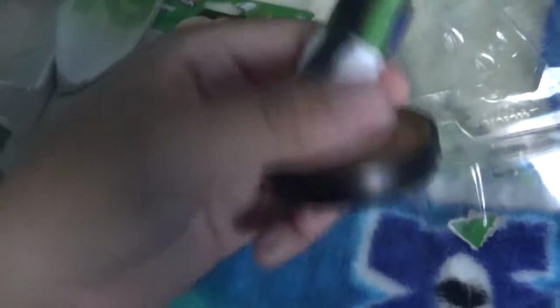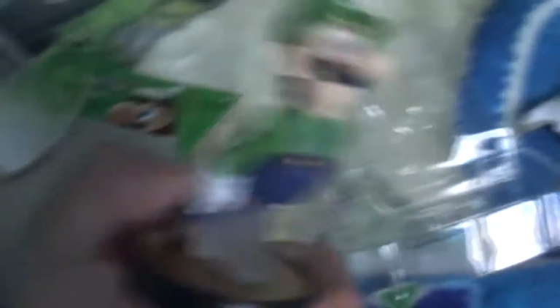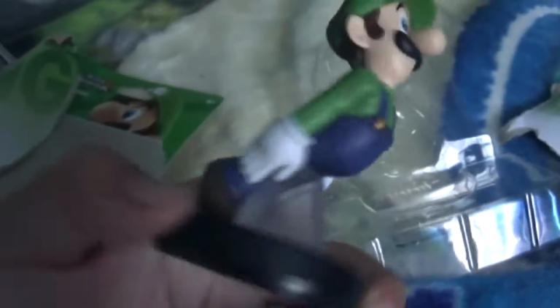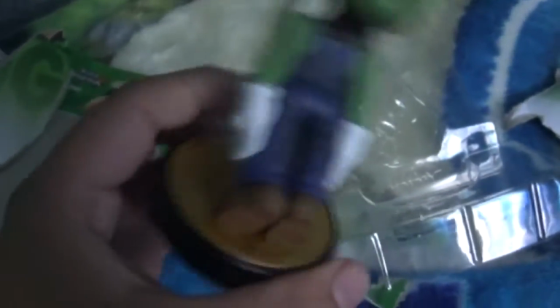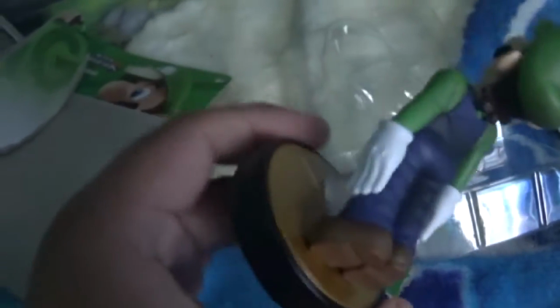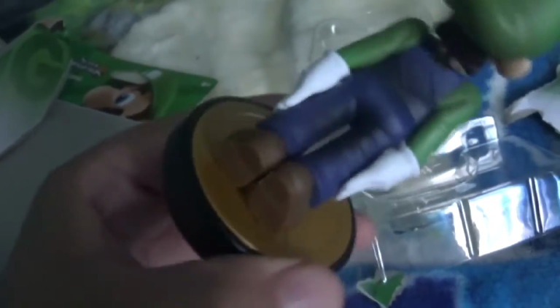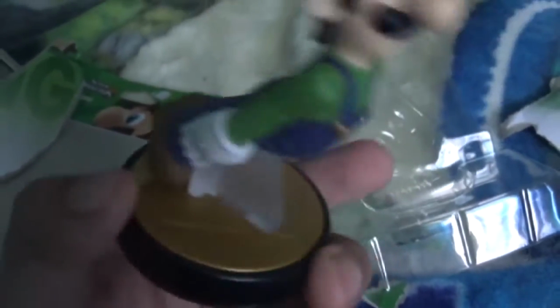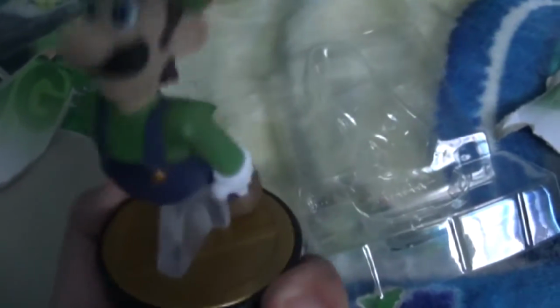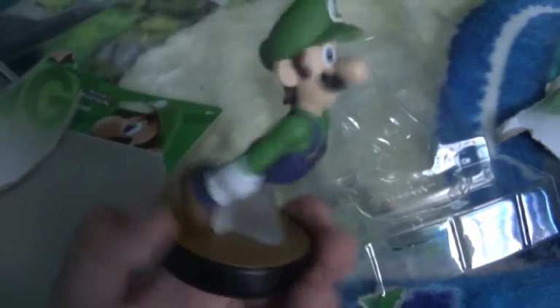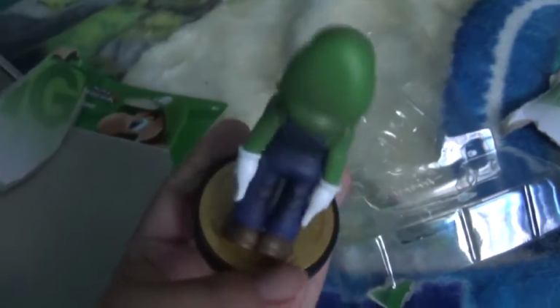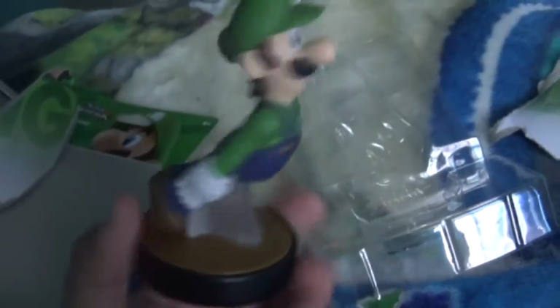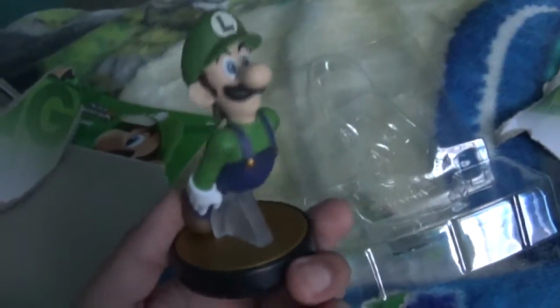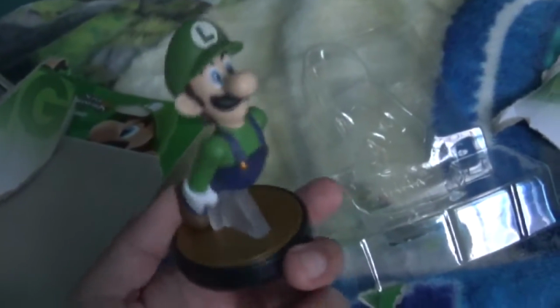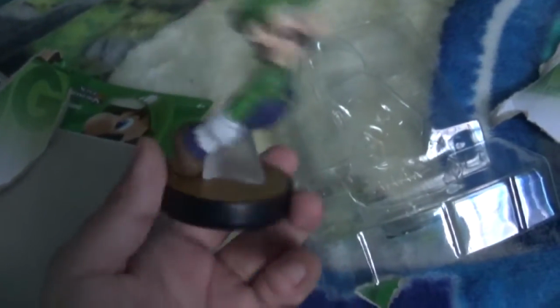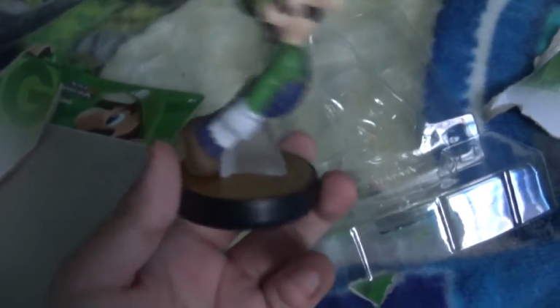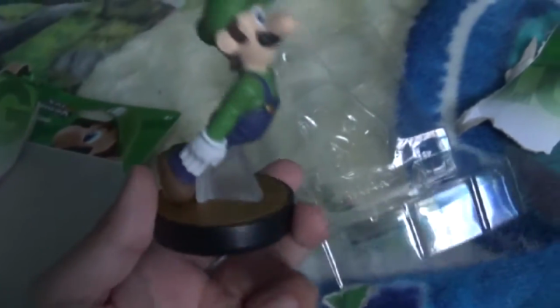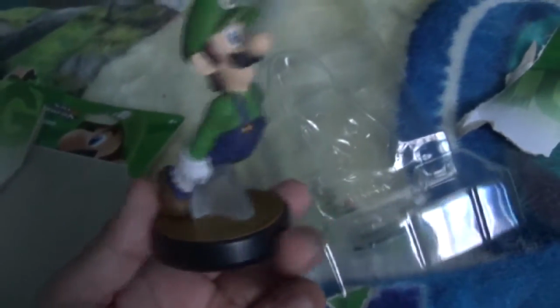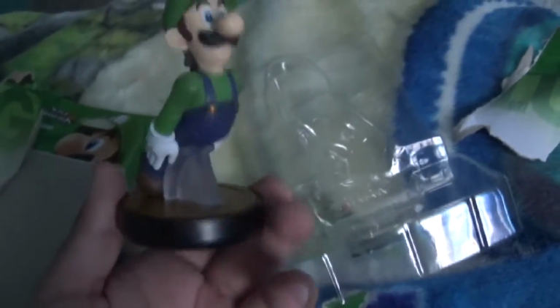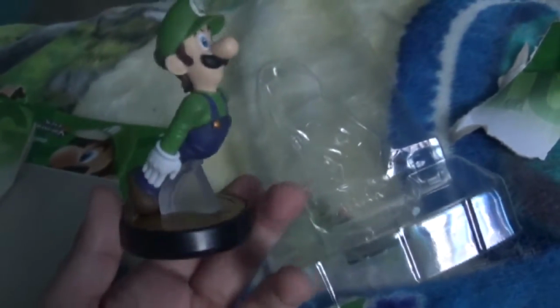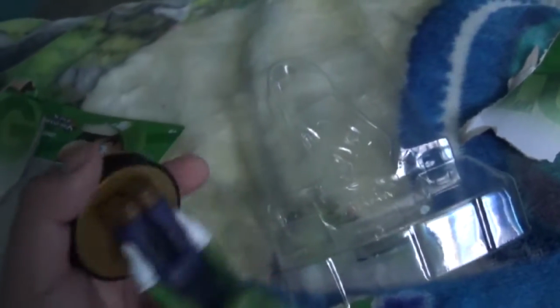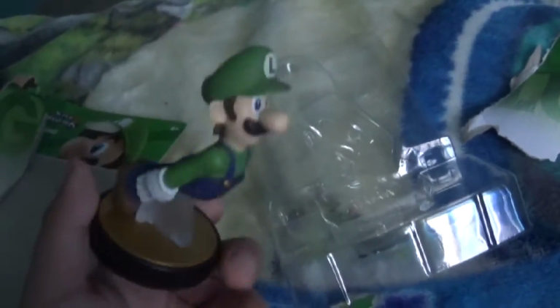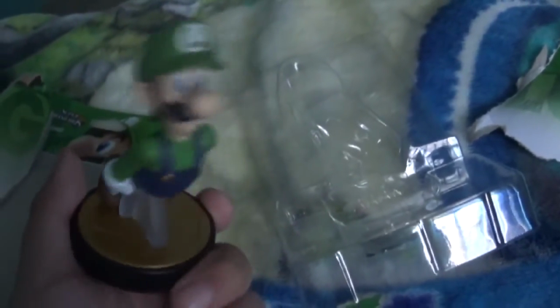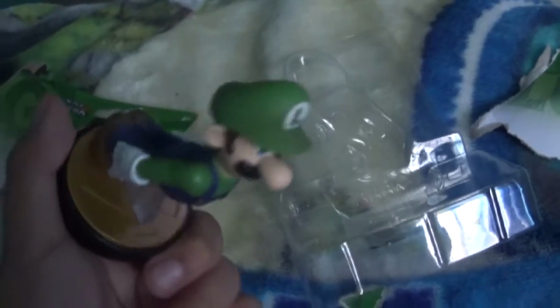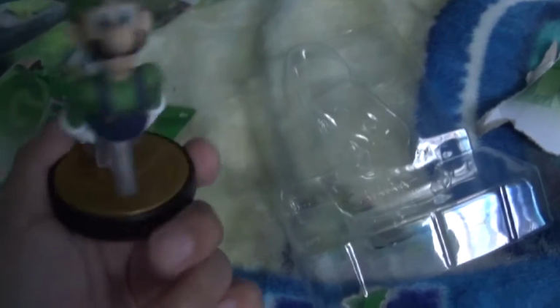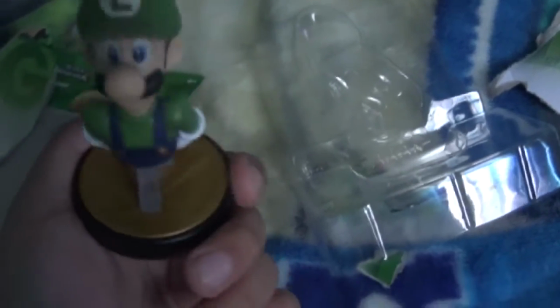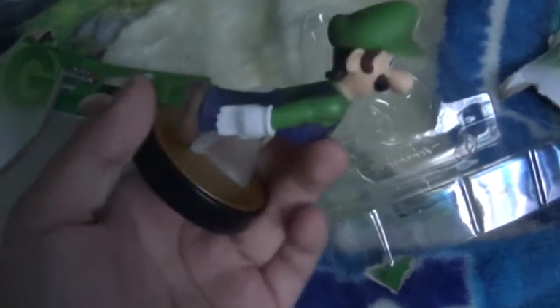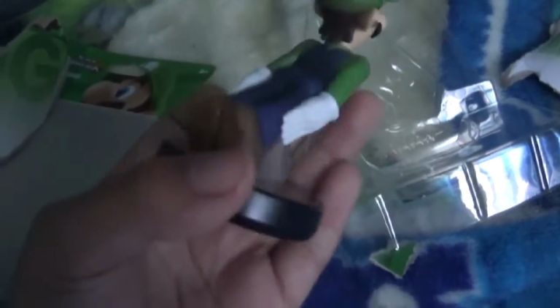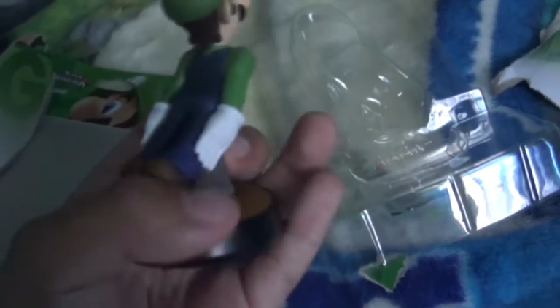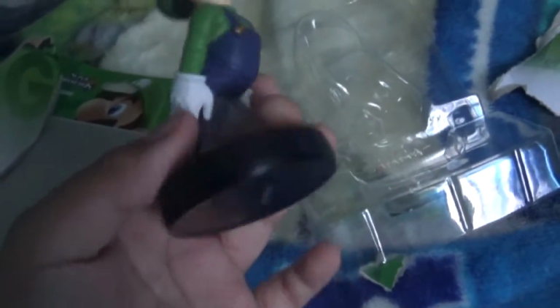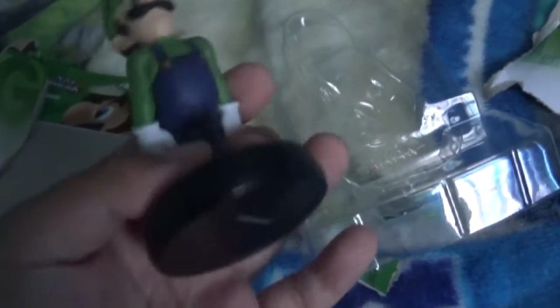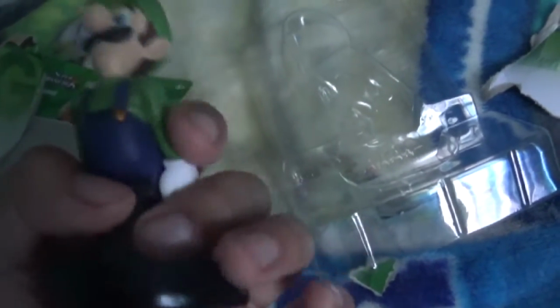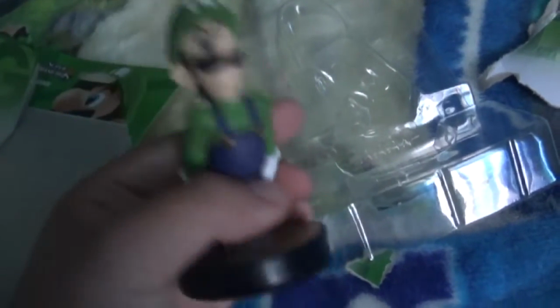So here's the Luigi amiibo. Look at this — it's like him like this. I got the Luigi amiibo.